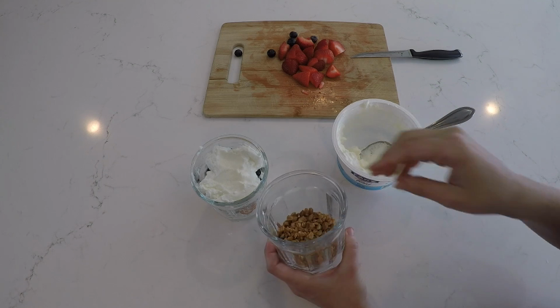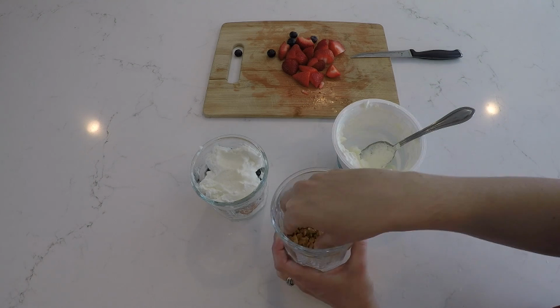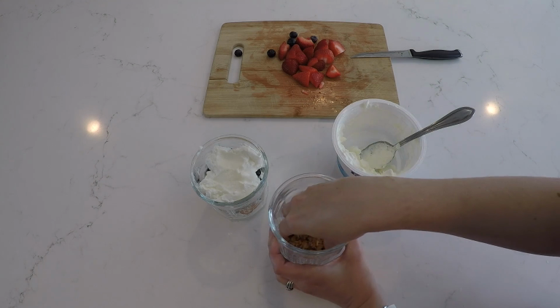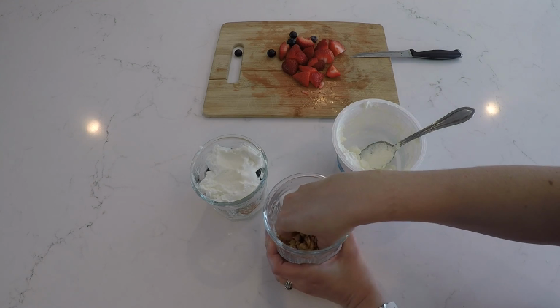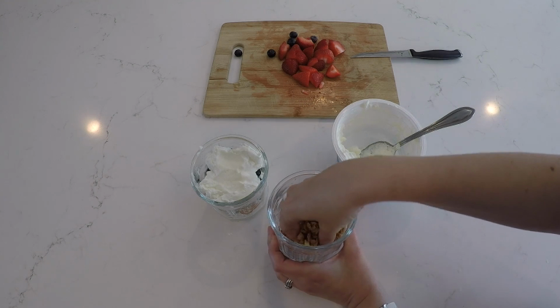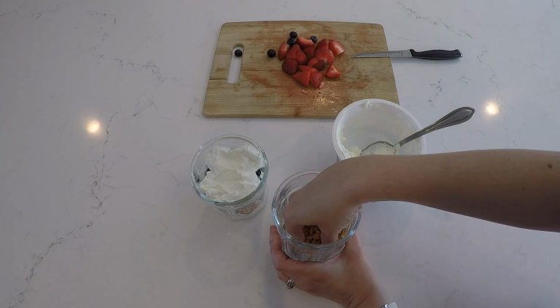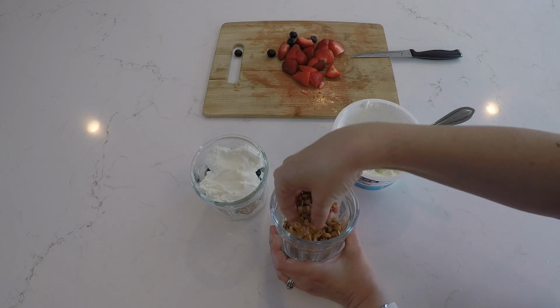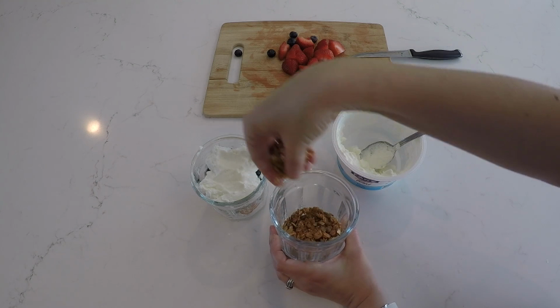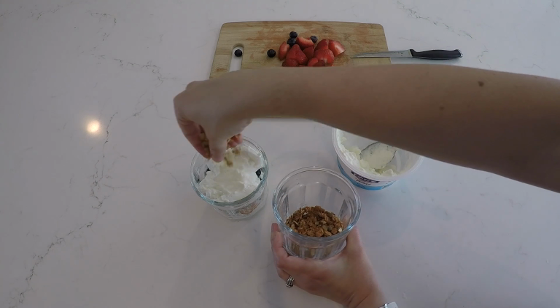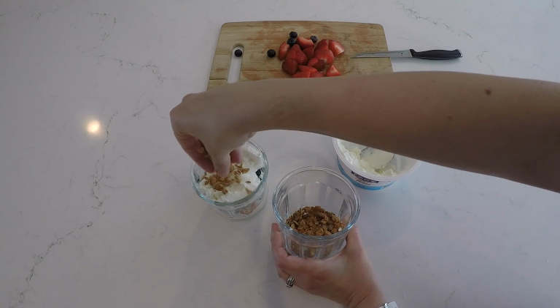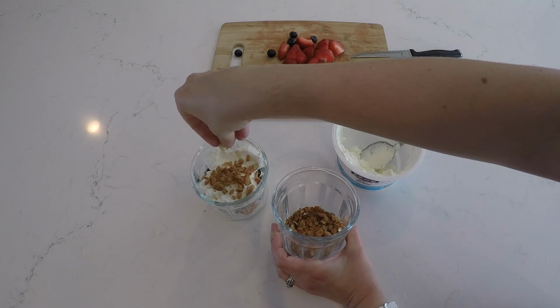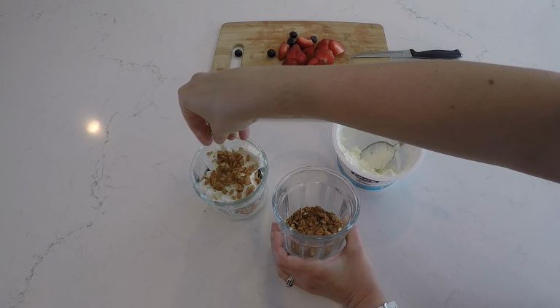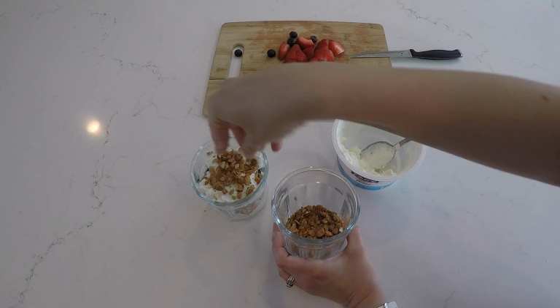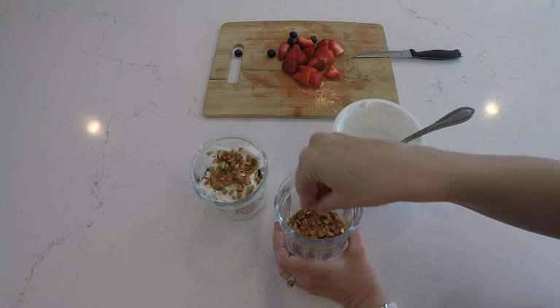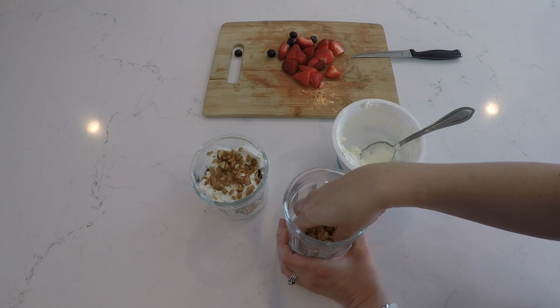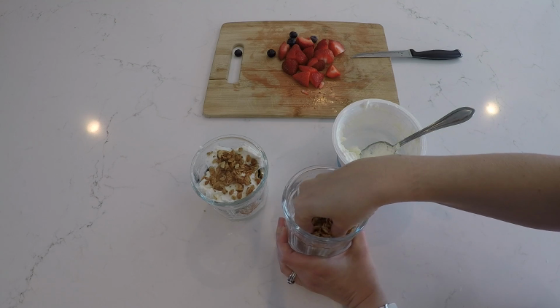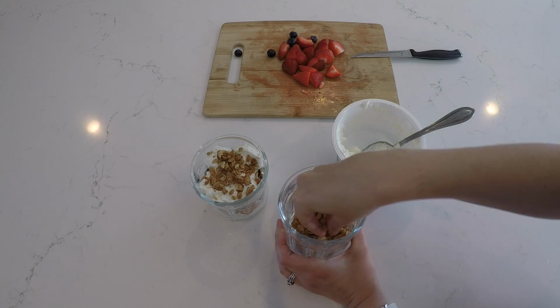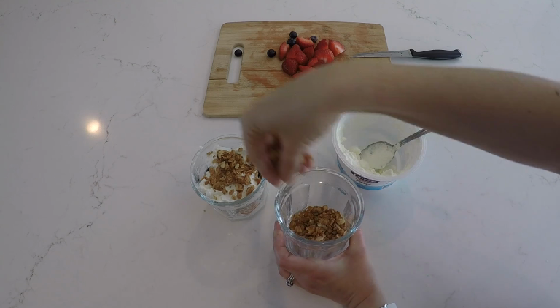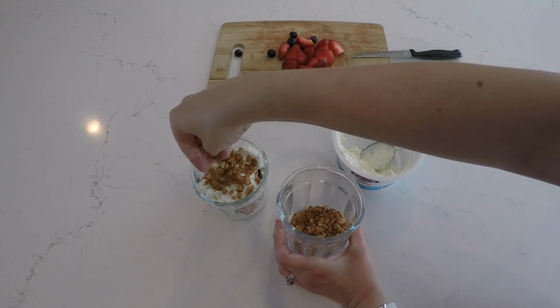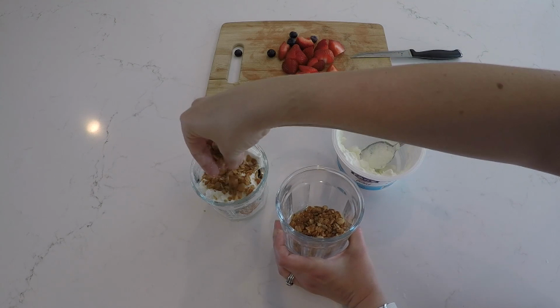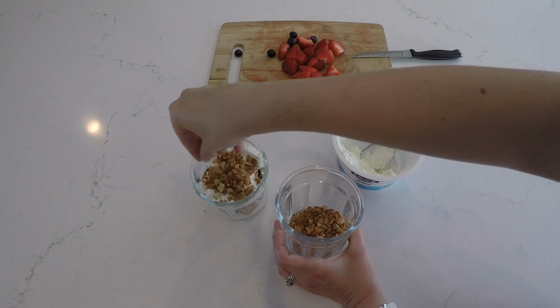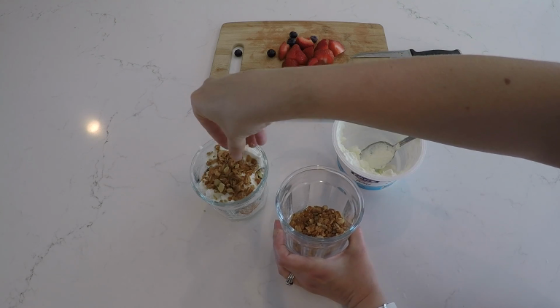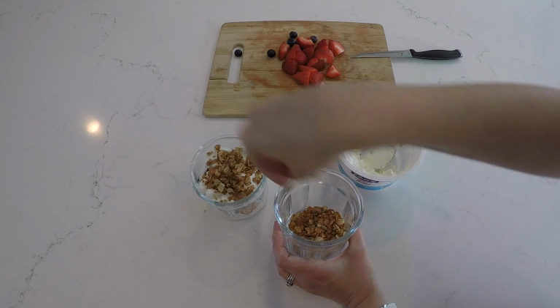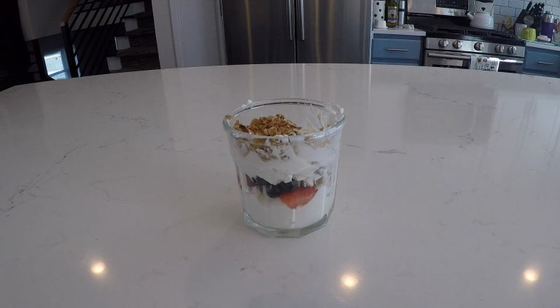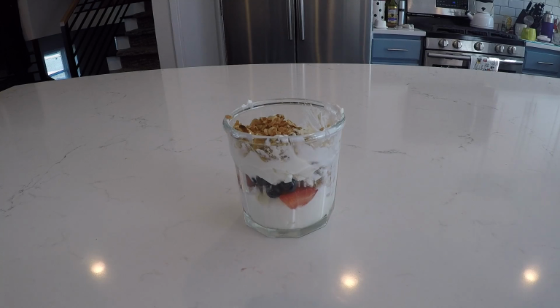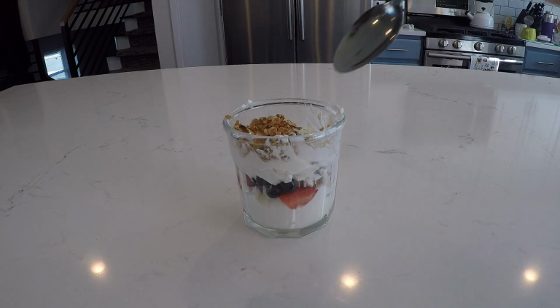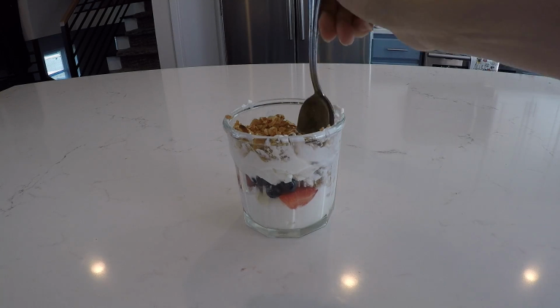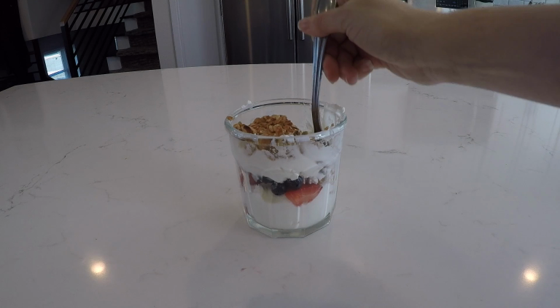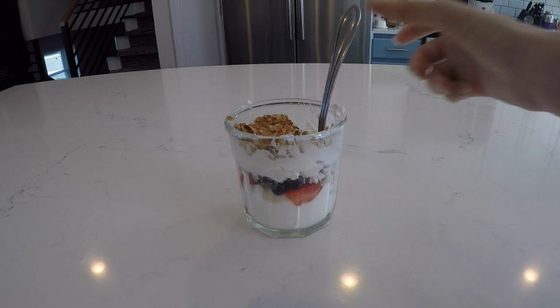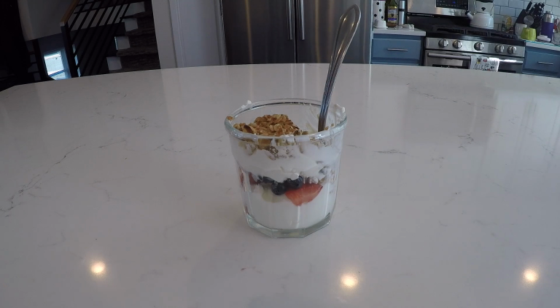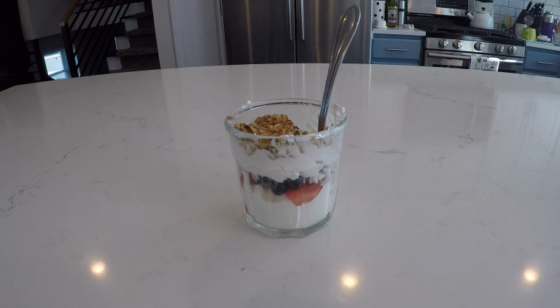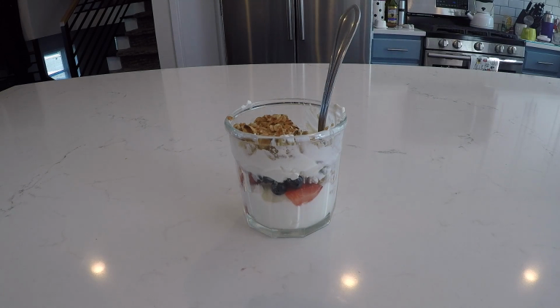Then sprinkle some granola on top. Nice job! You're all done. Now enjoy!